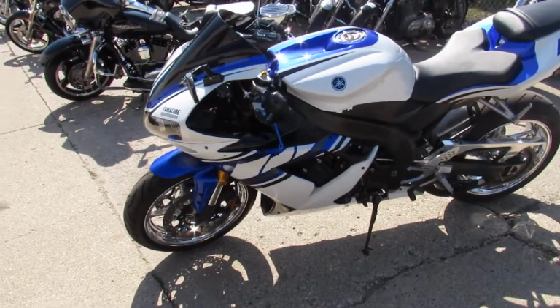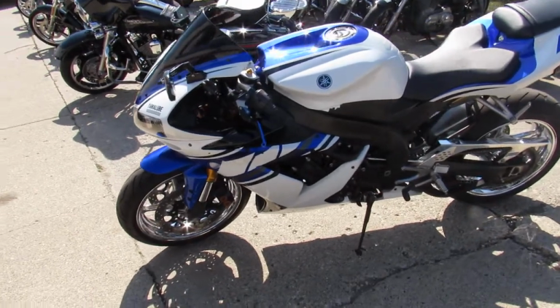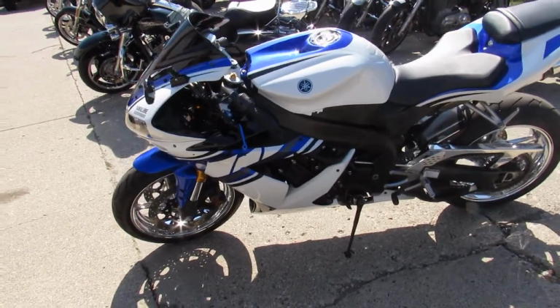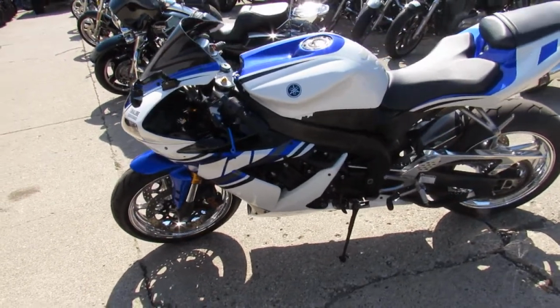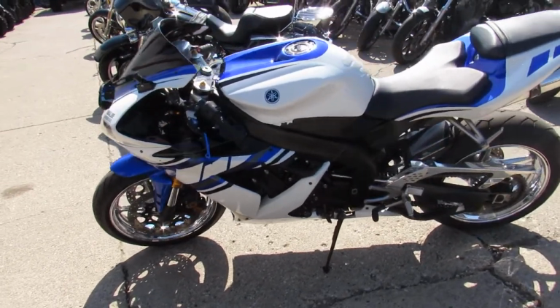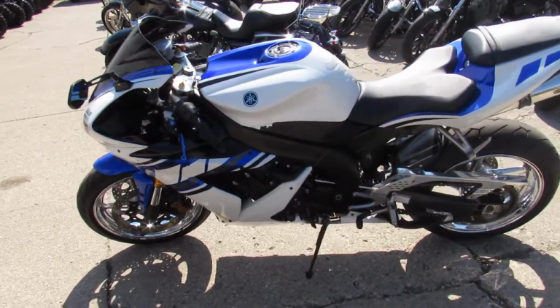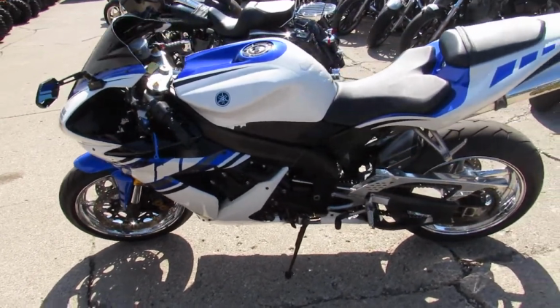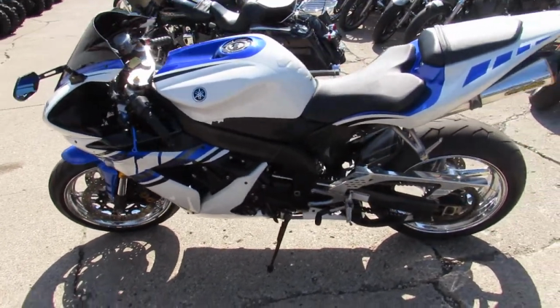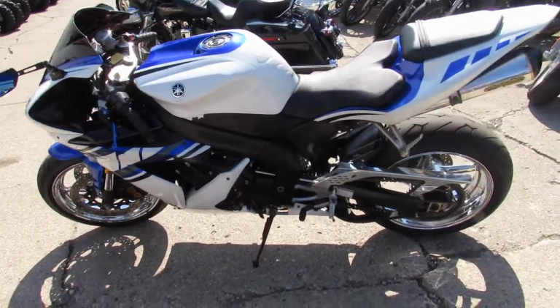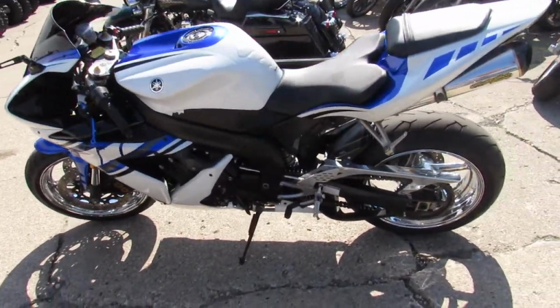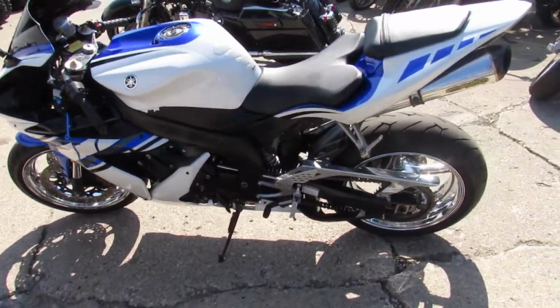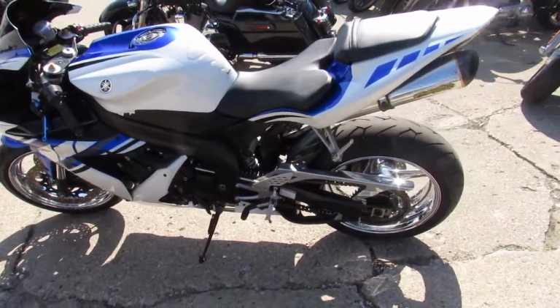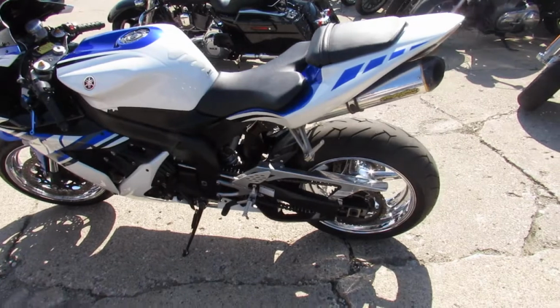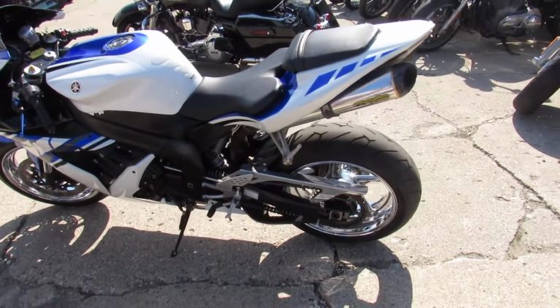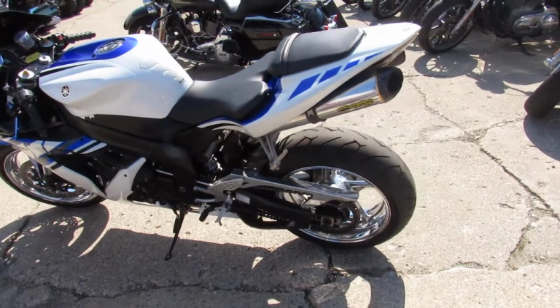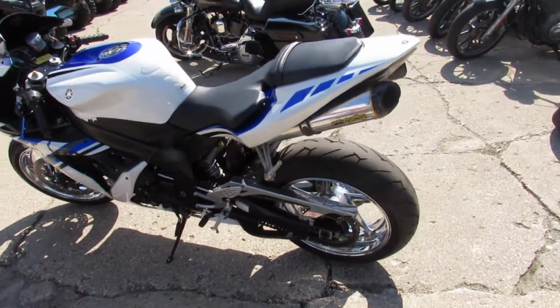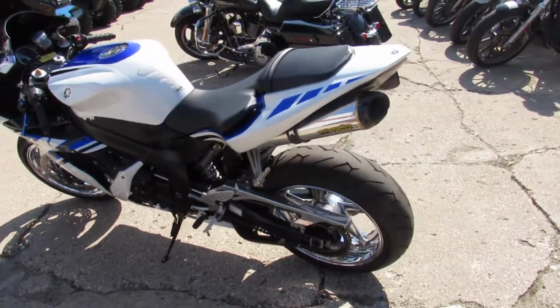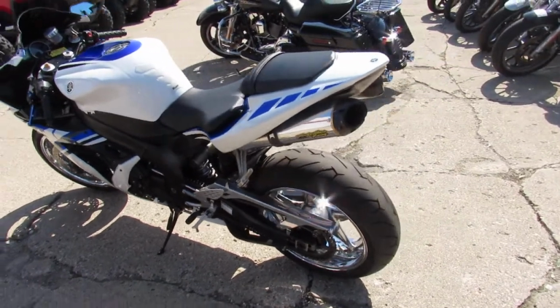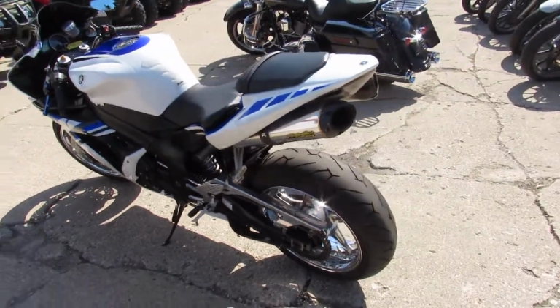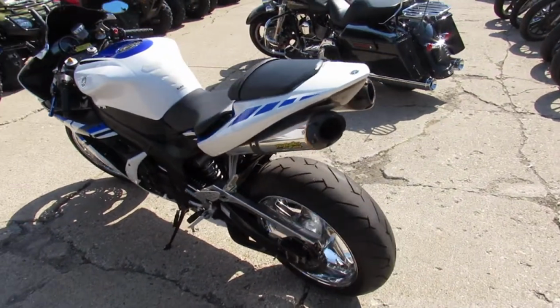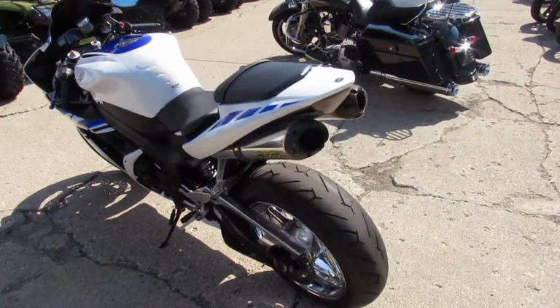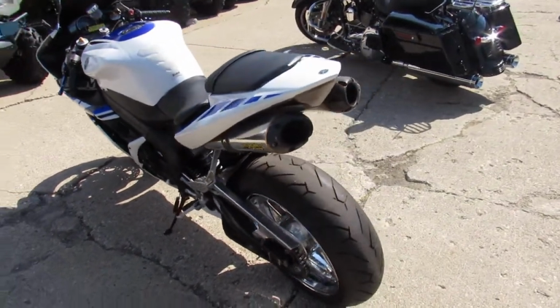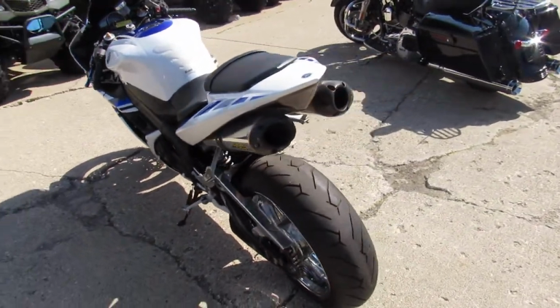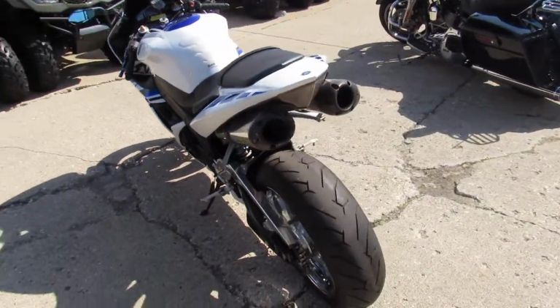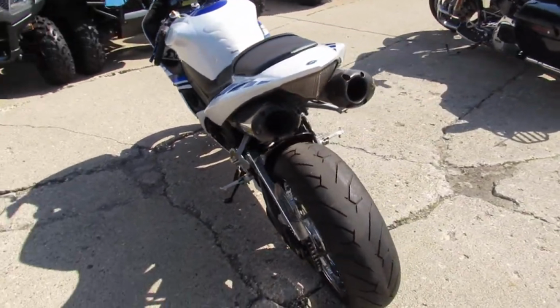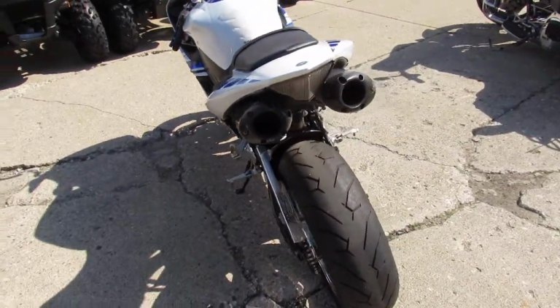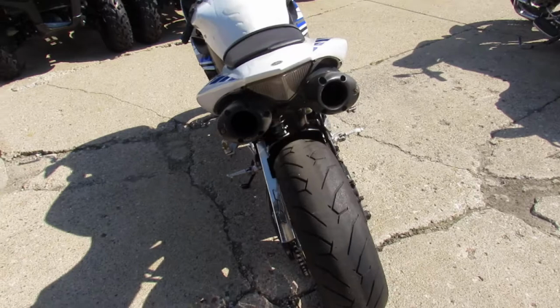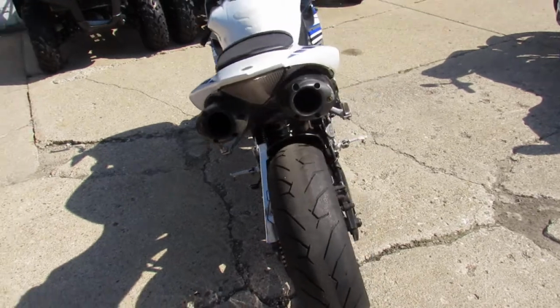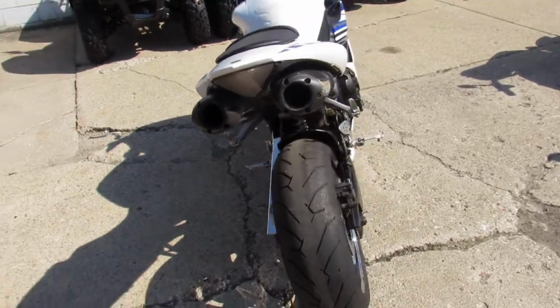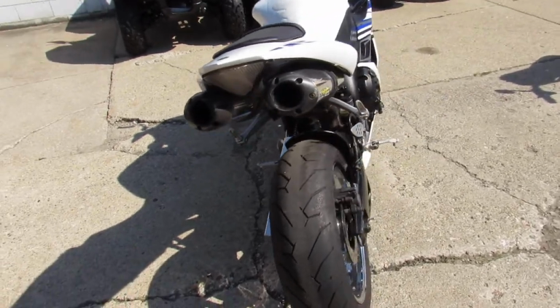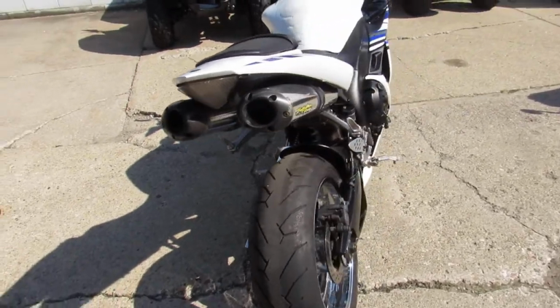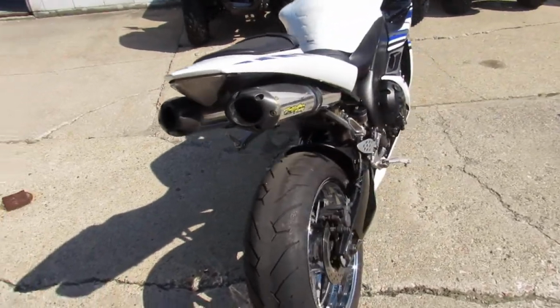Take a close look at this one guys: chrome wheels, CRG levers, flush mount front turn signals, fender eliminator kit, and dual Two Brothers stainless steel exhaust. Makes this R1 sound as cool as it looks.